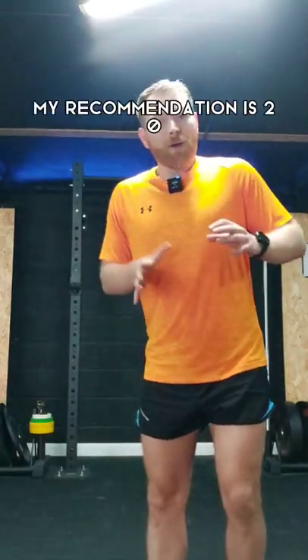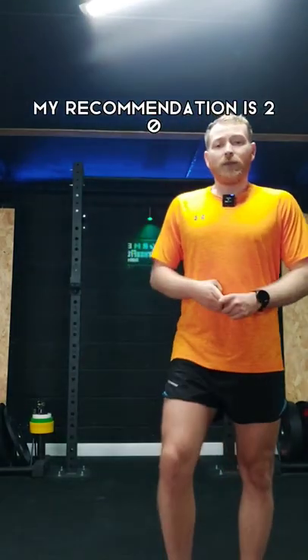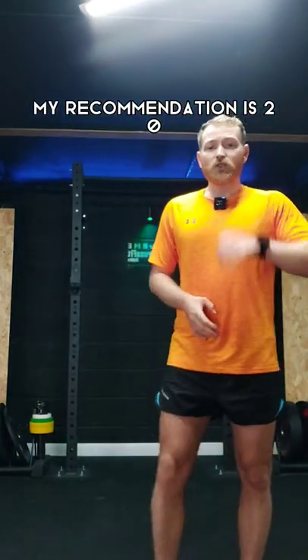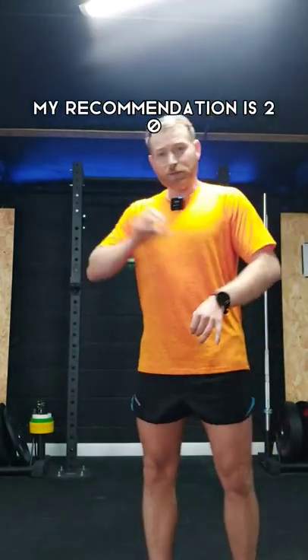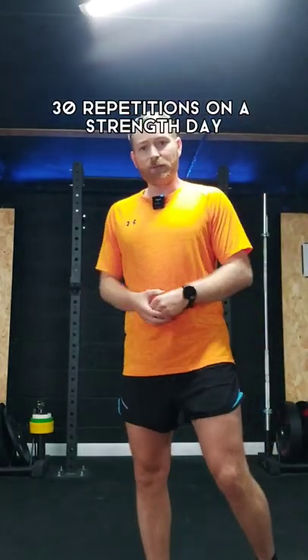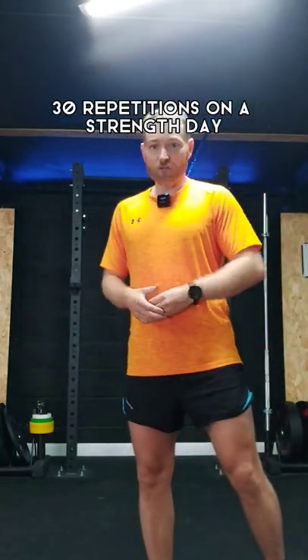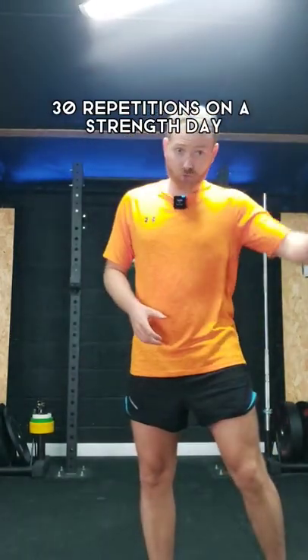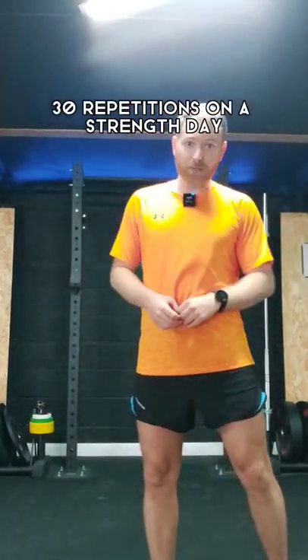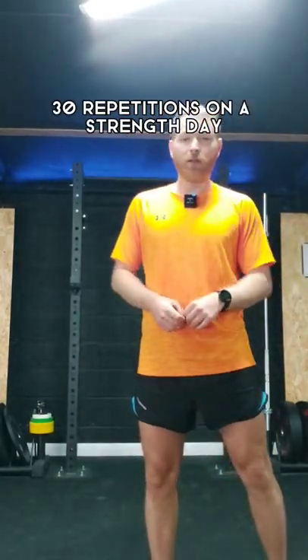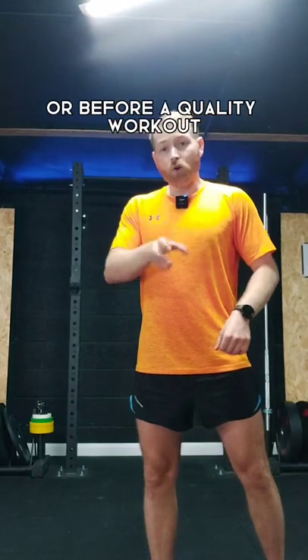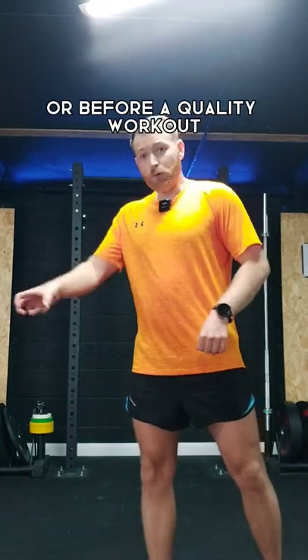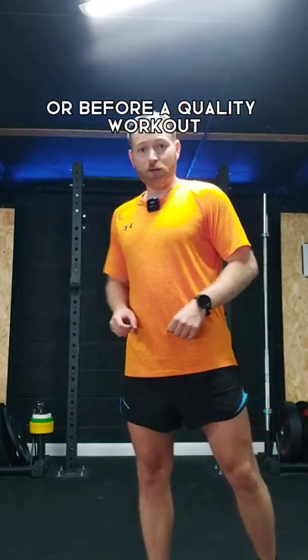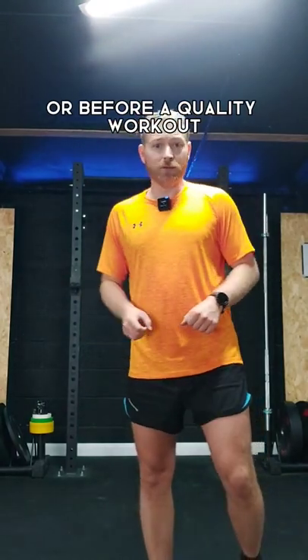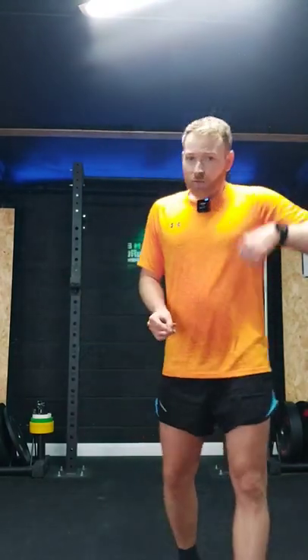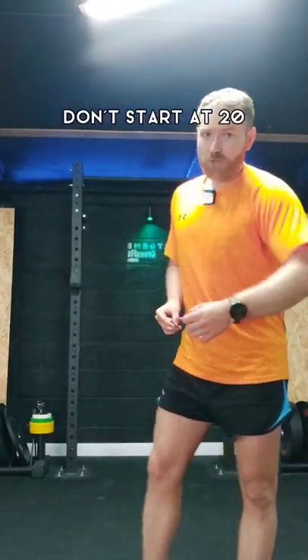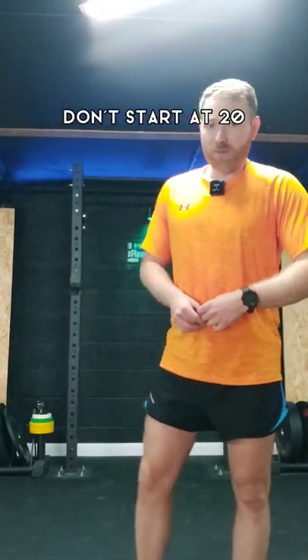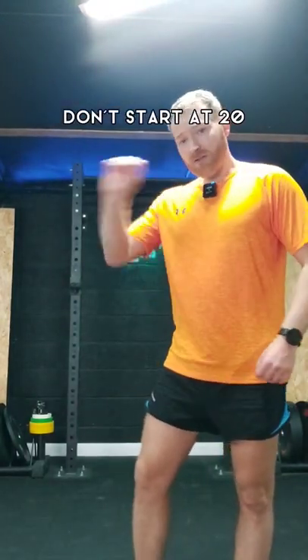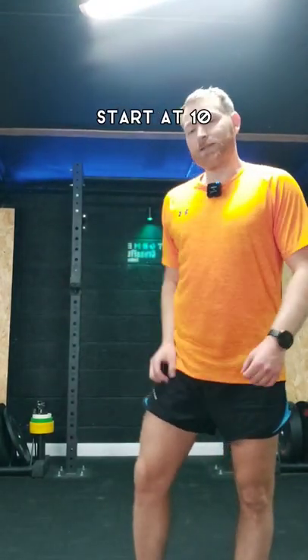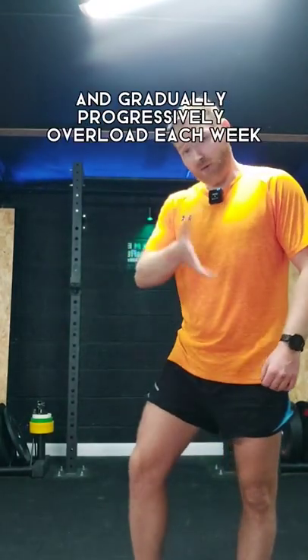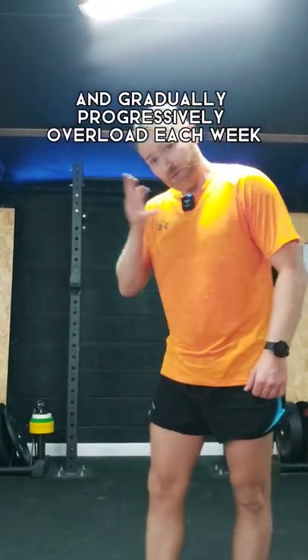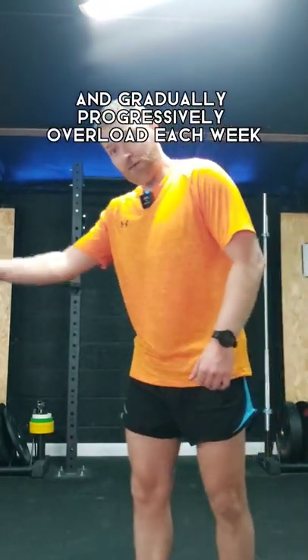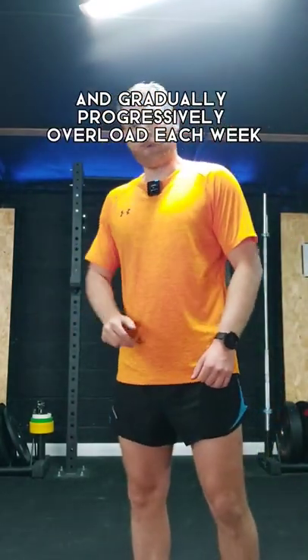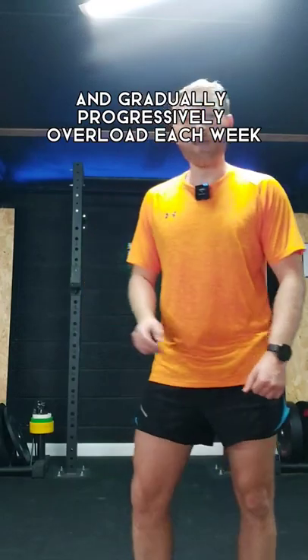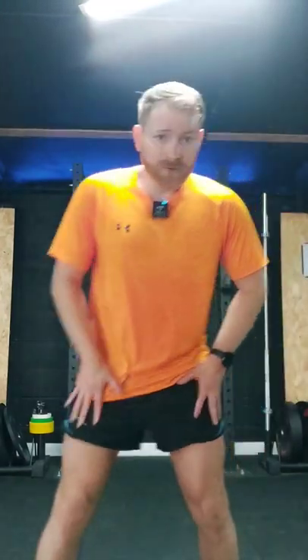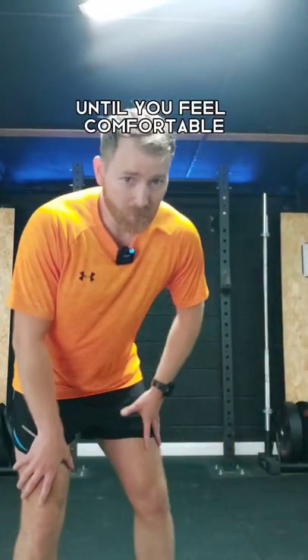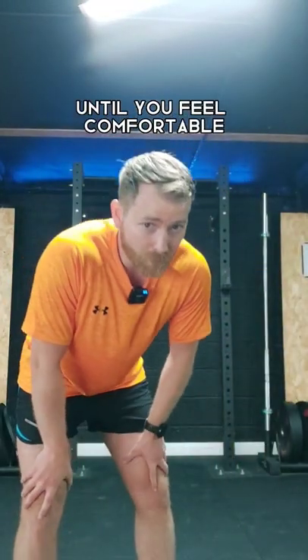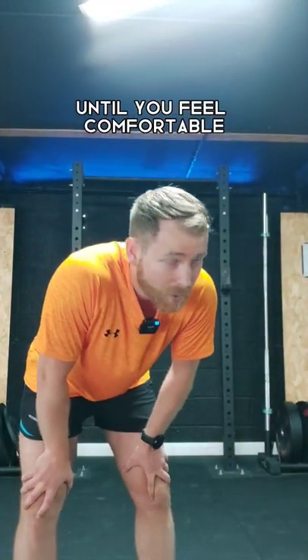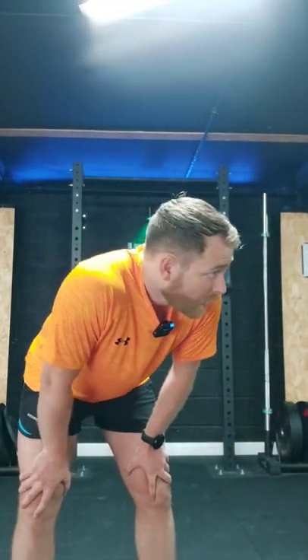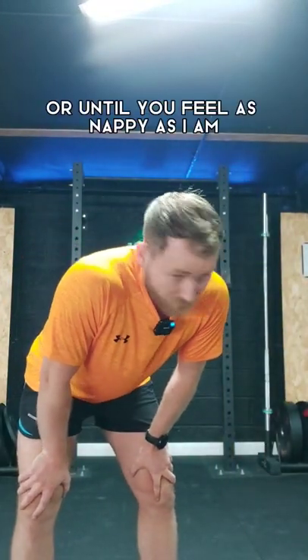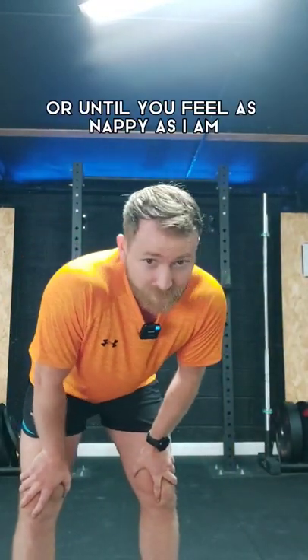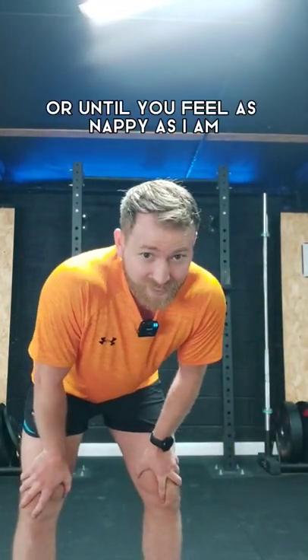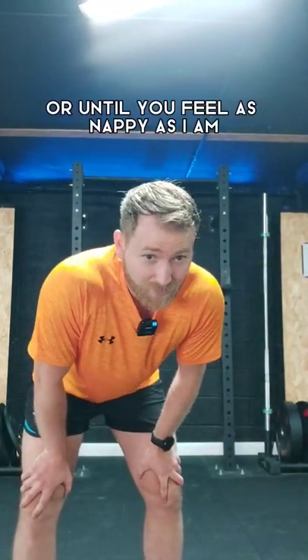My recommendation is 20 to 30 repetitions on a strength day or before a quality workout. Don't start at 20 — start at 10 and gradually progressively overload each week until you feel comfortable, or until you feel as knackered as I am.